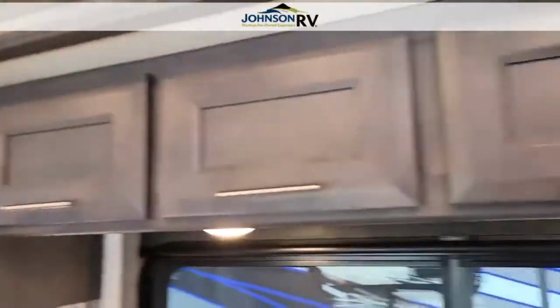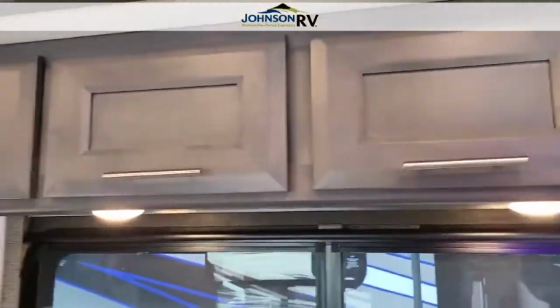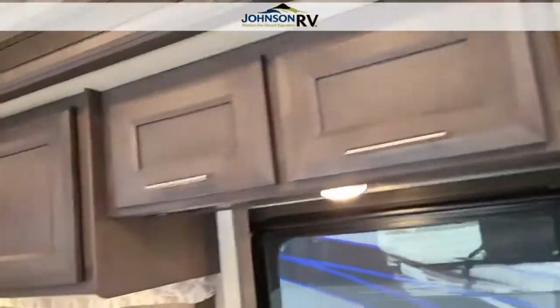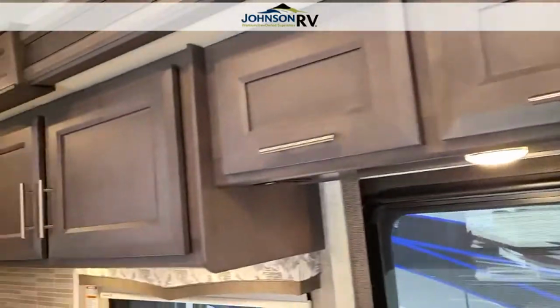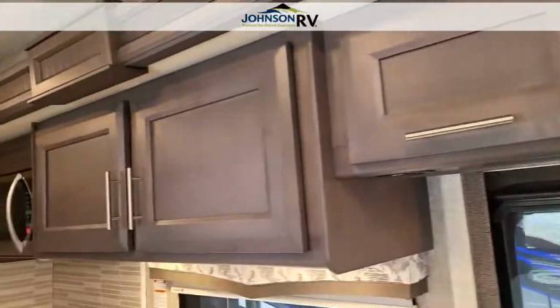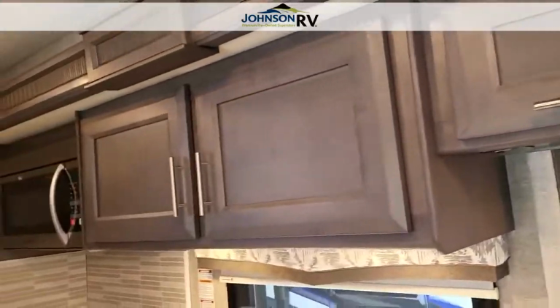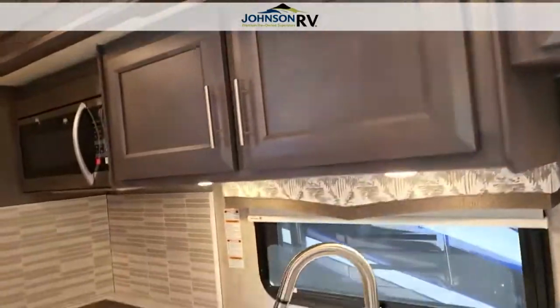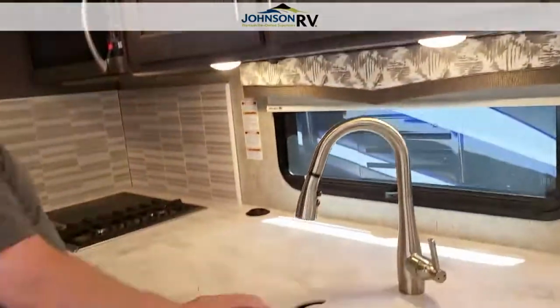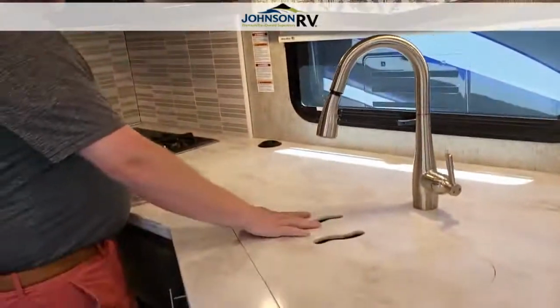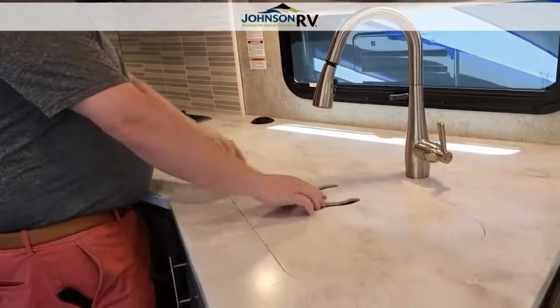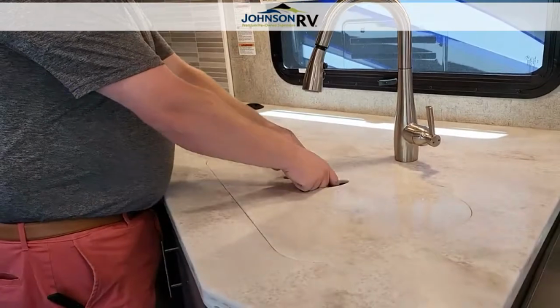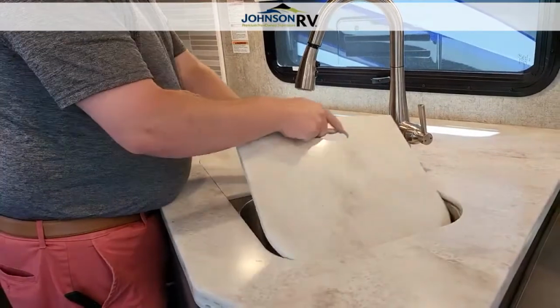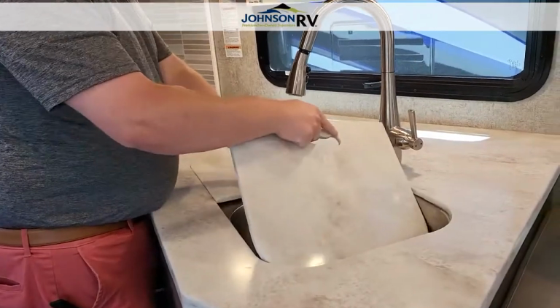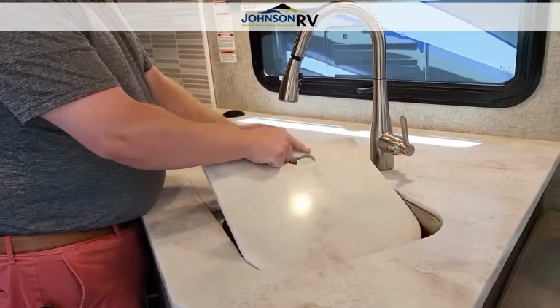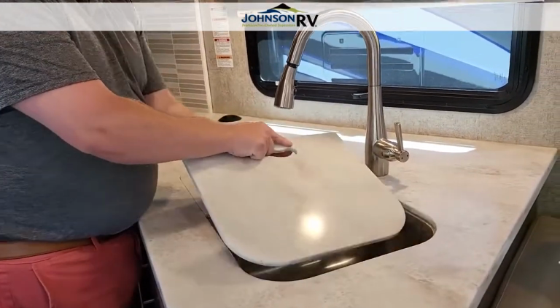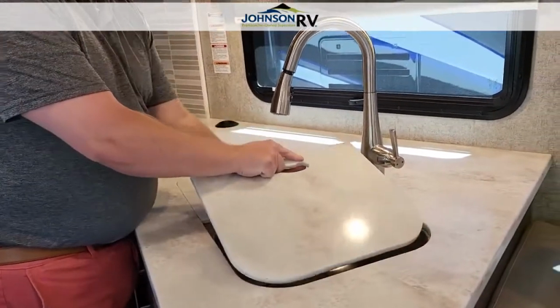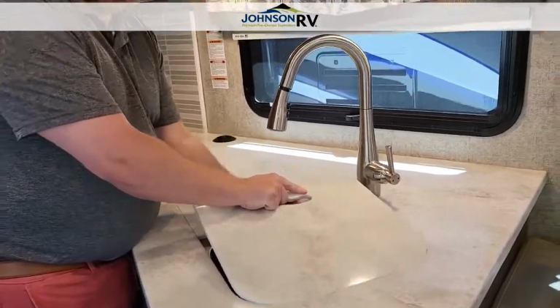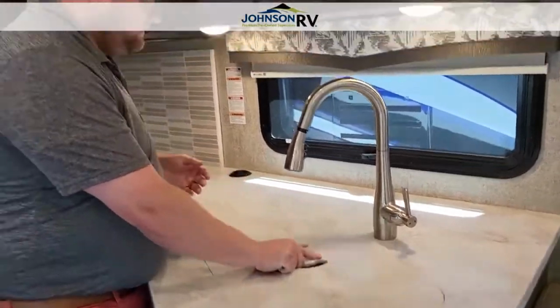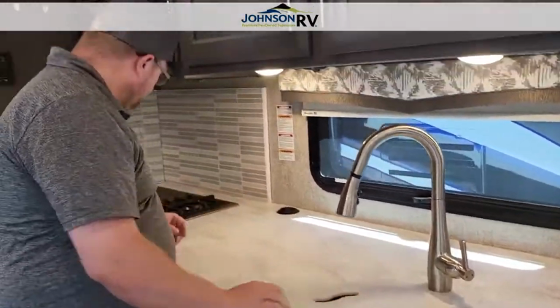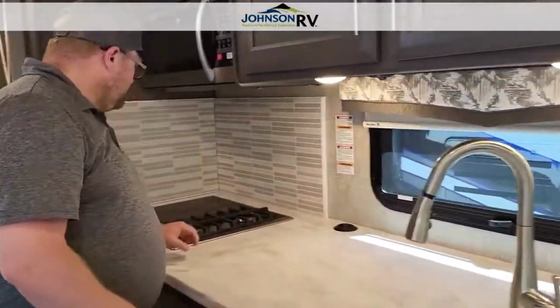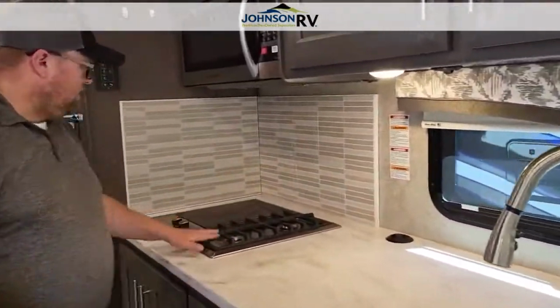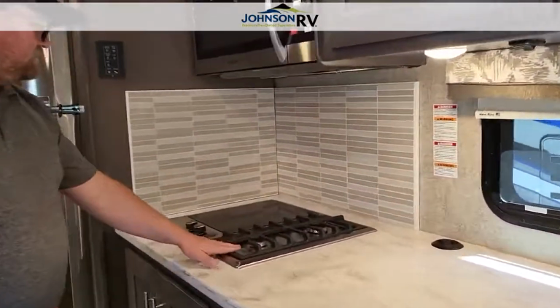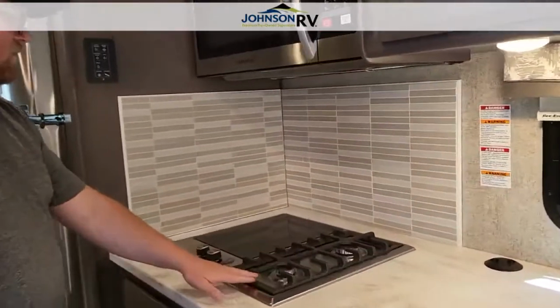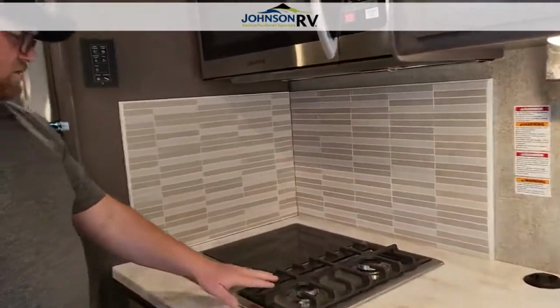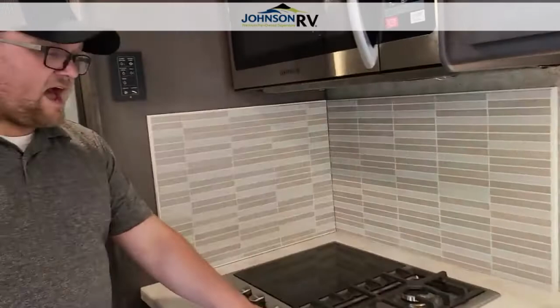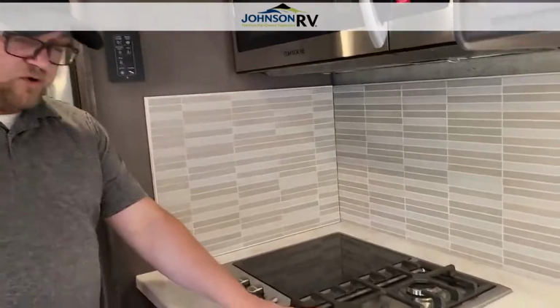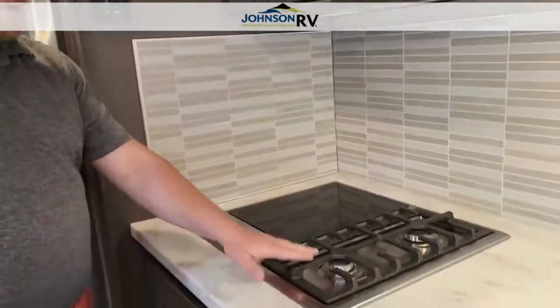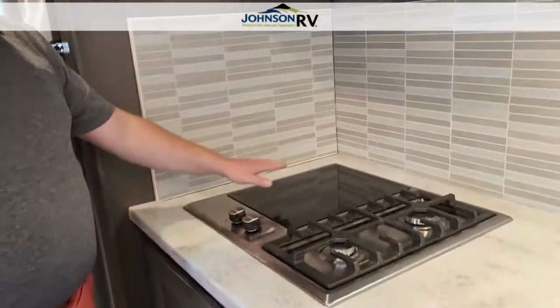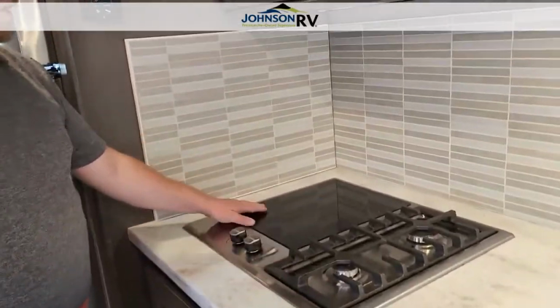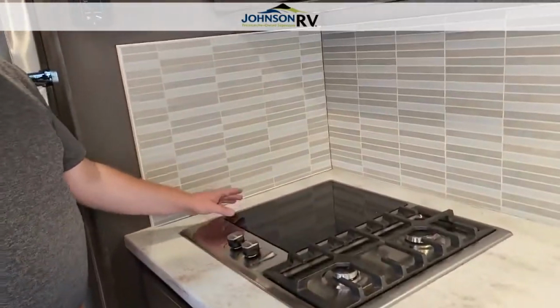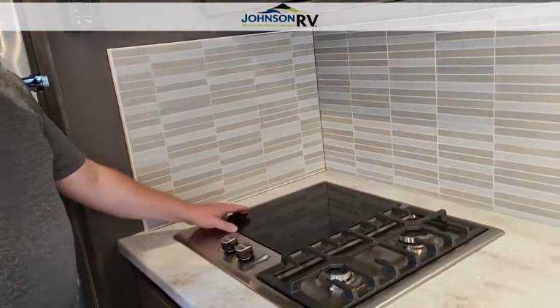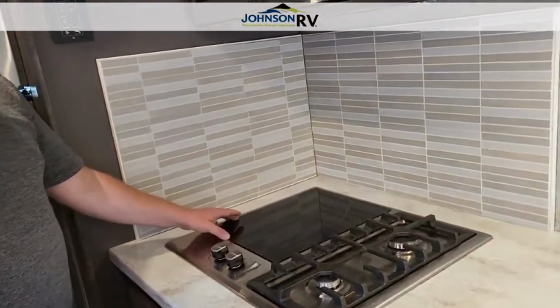That leads us all the way into the kitchen, where you have a big two-sided sink, a two-burner gas cooktop, and one induction burner.